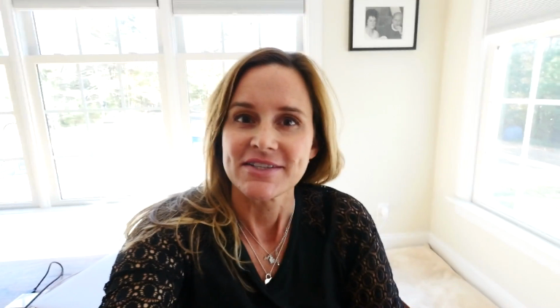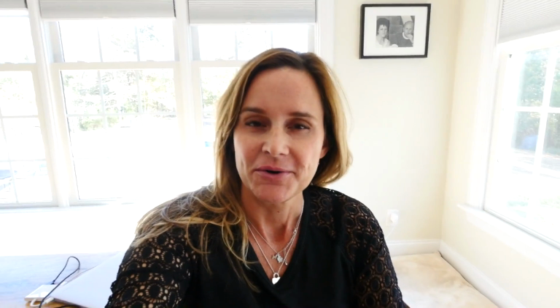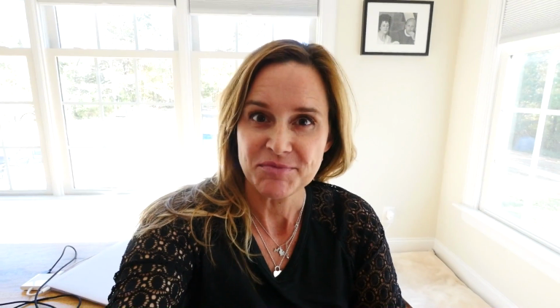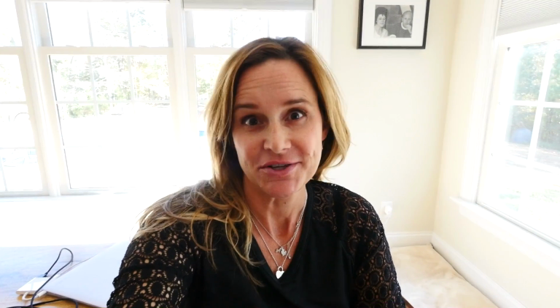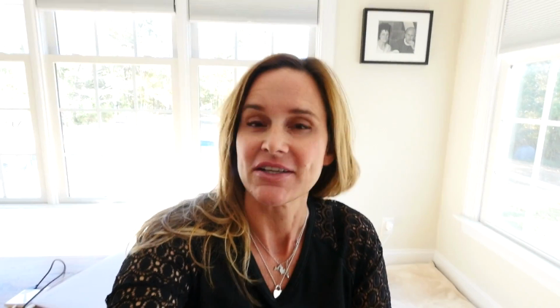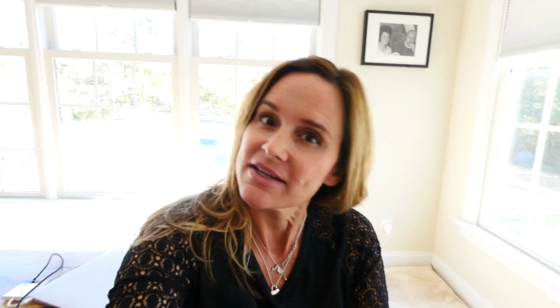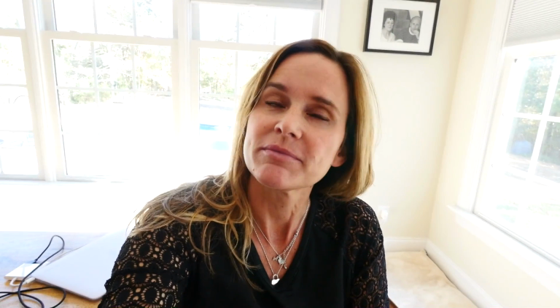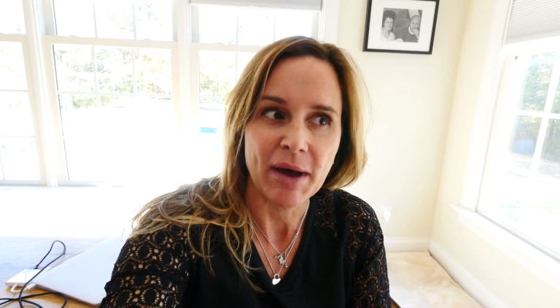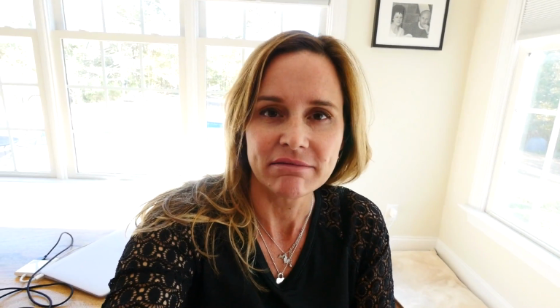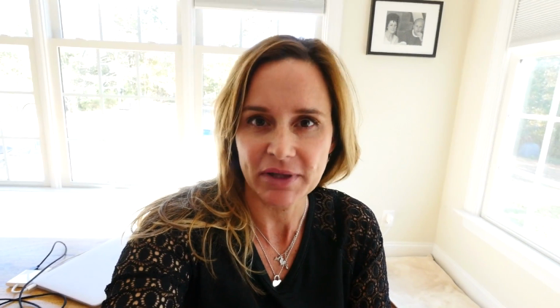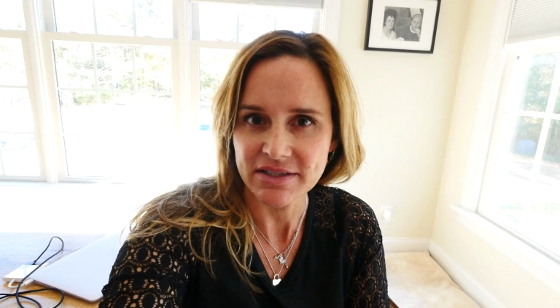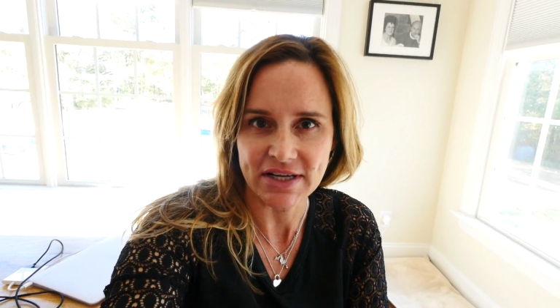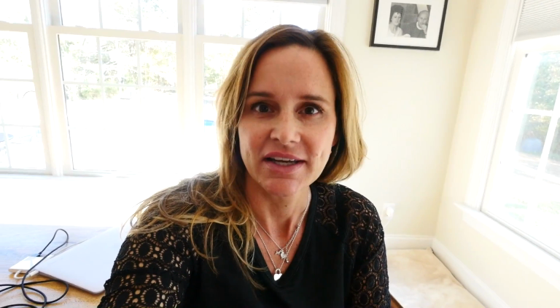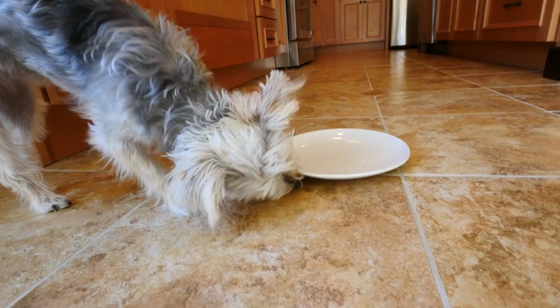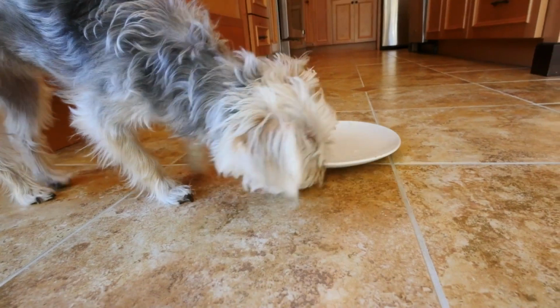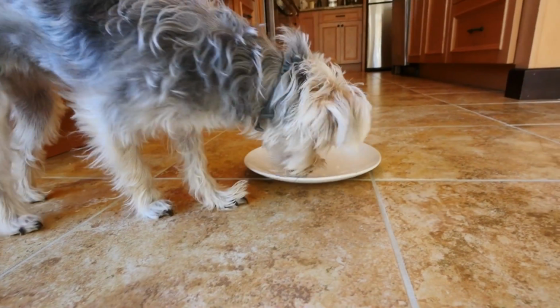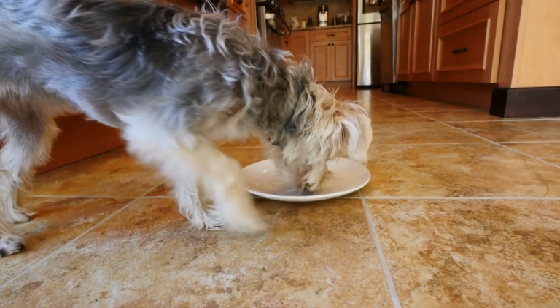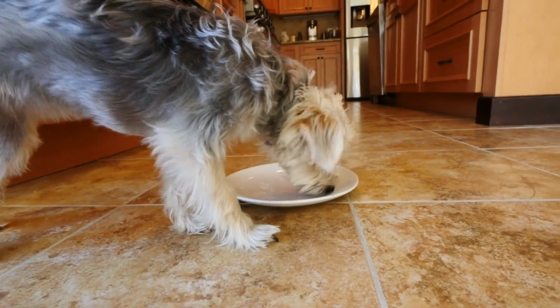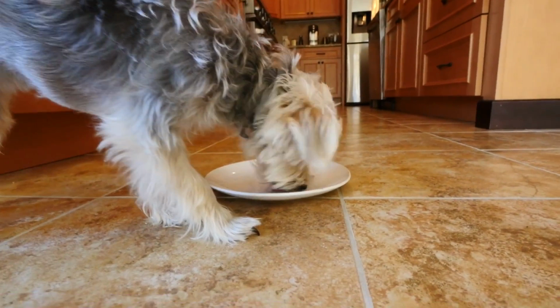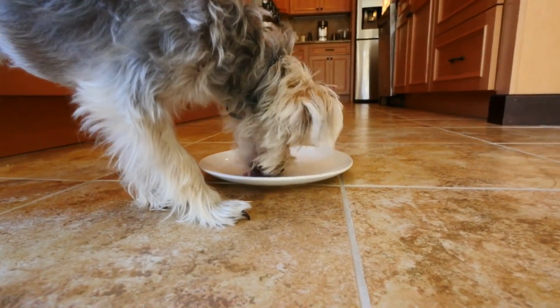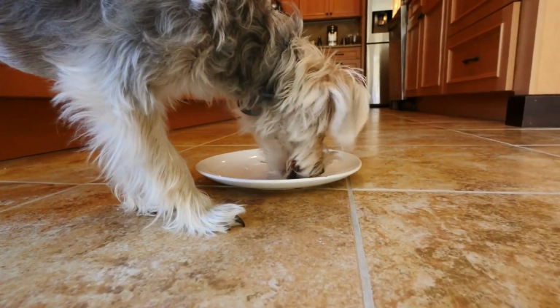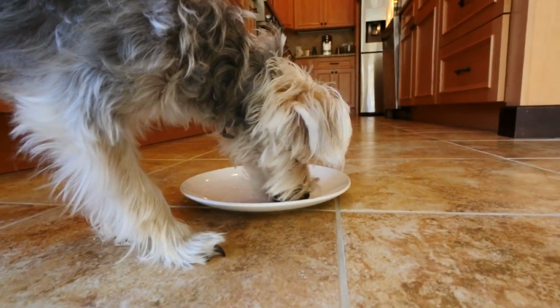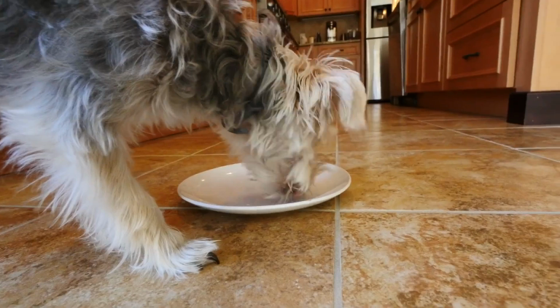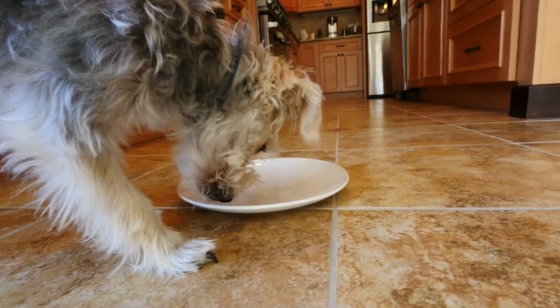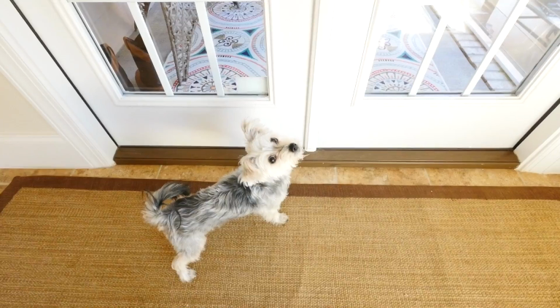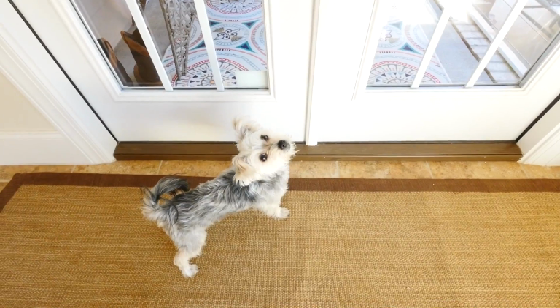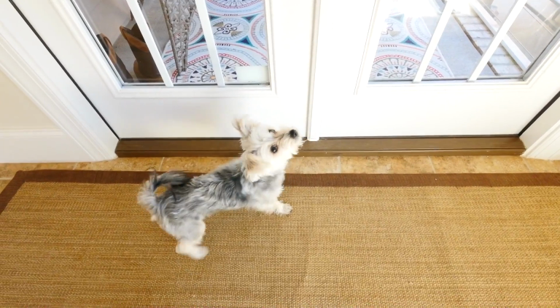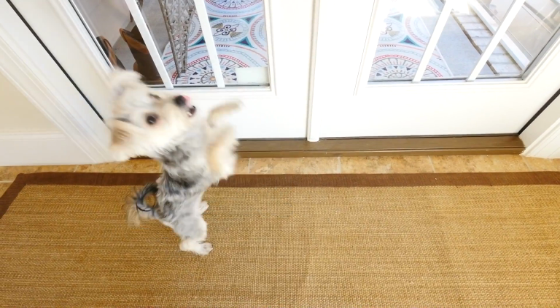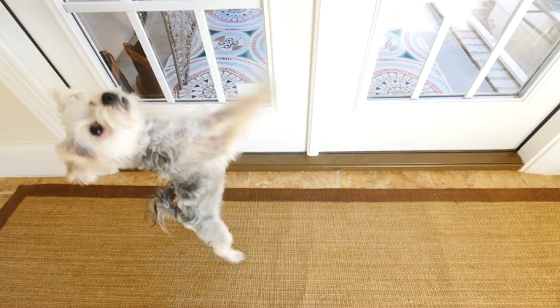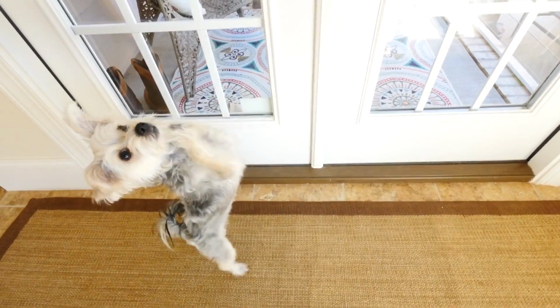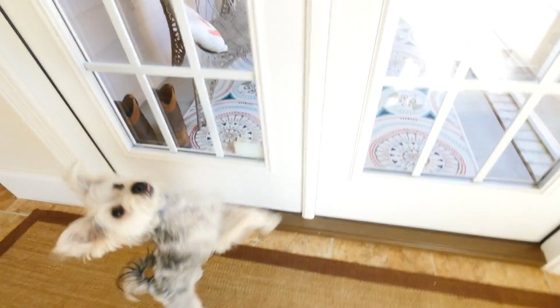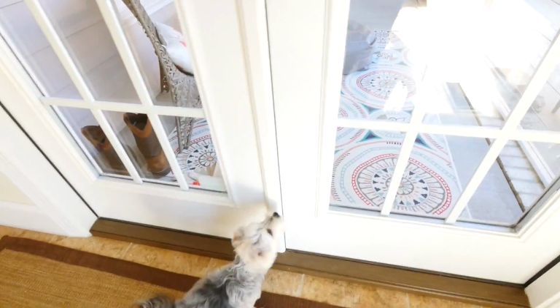So that's pretty much her routine. She wakes up, she goes potty, she plays, she eats, and when she's done eating in a few minutes she's going to go back outside to use the bathroom again. You want to go outside? Yeah? Okay, here we go.